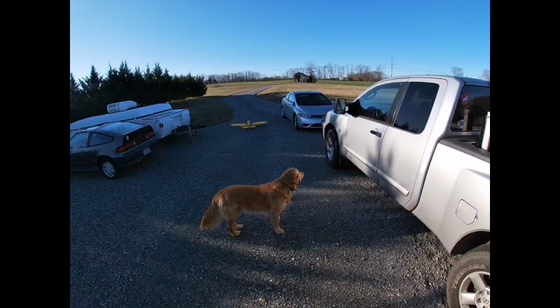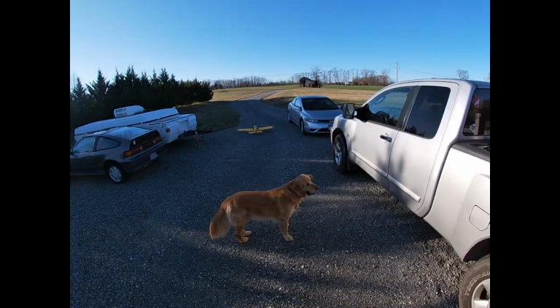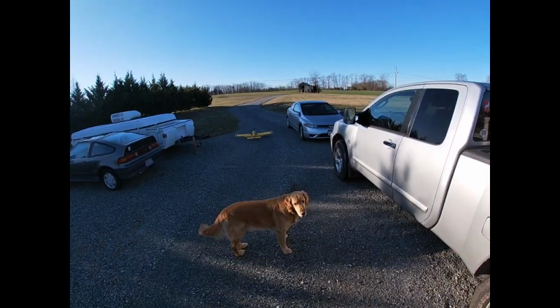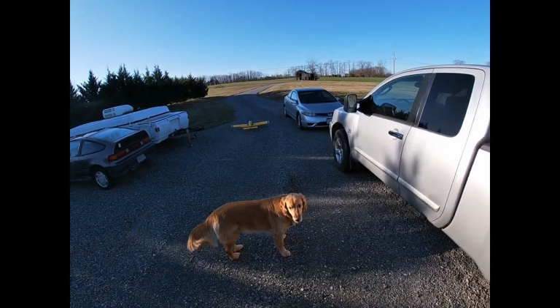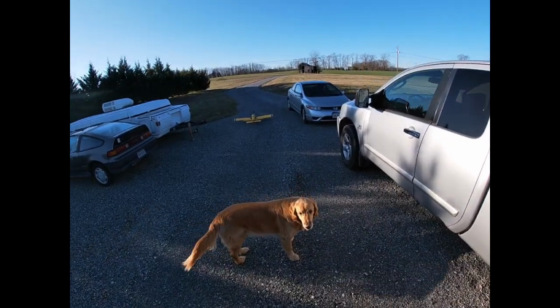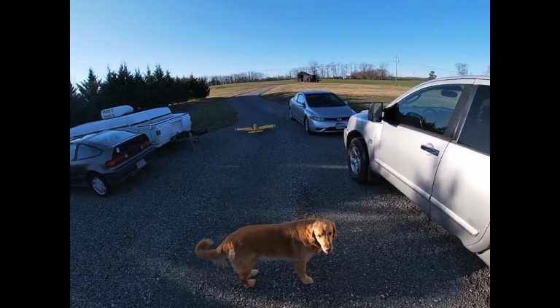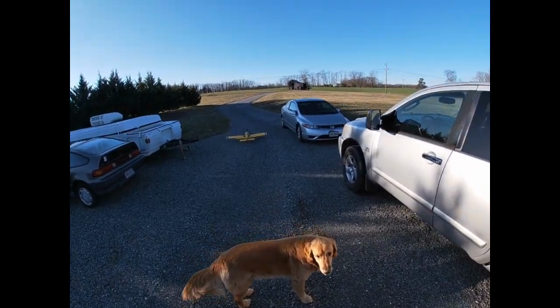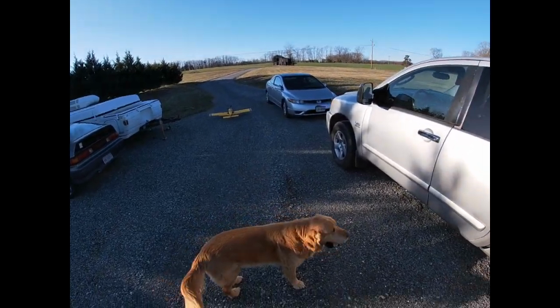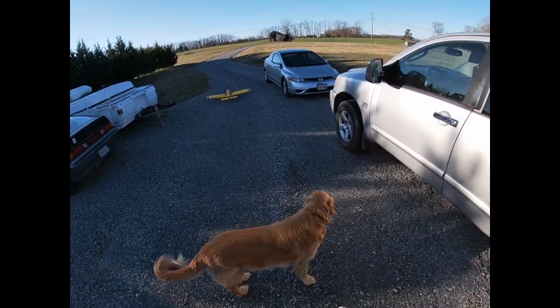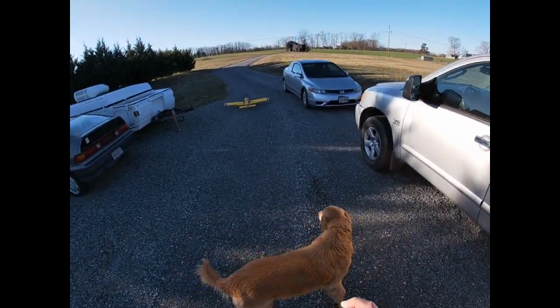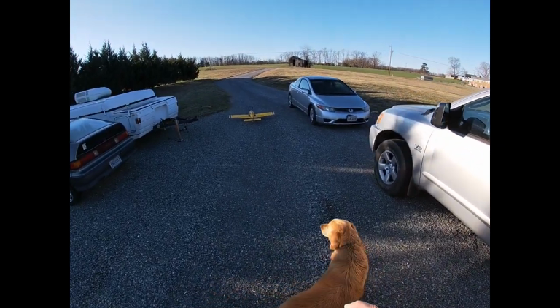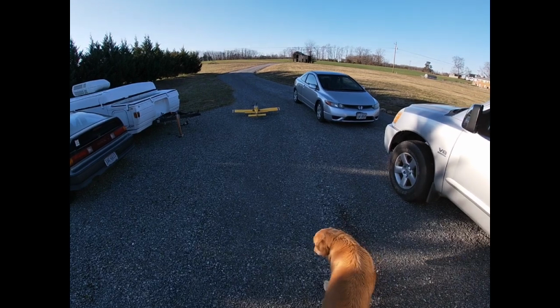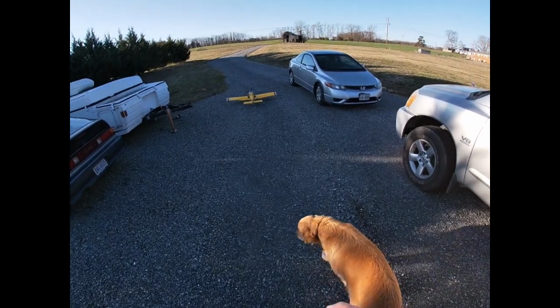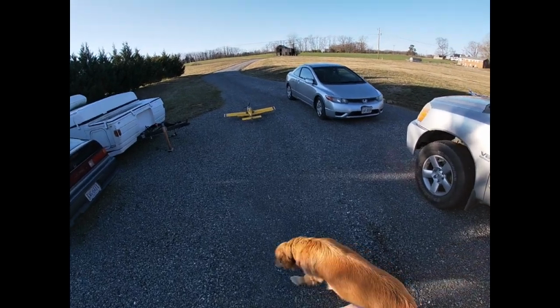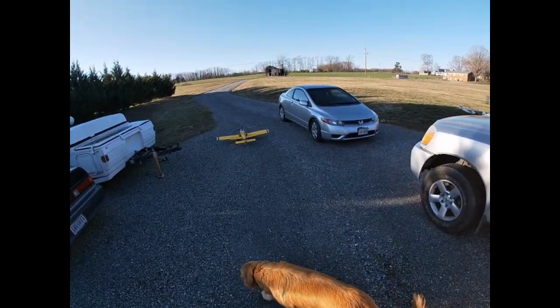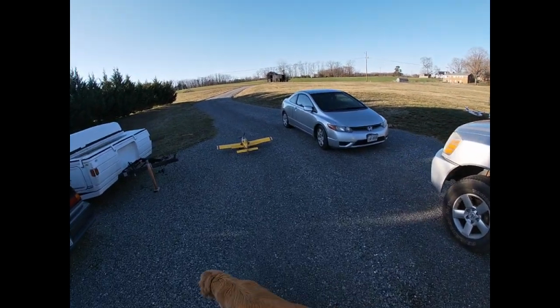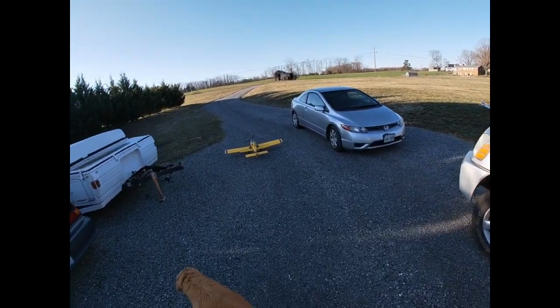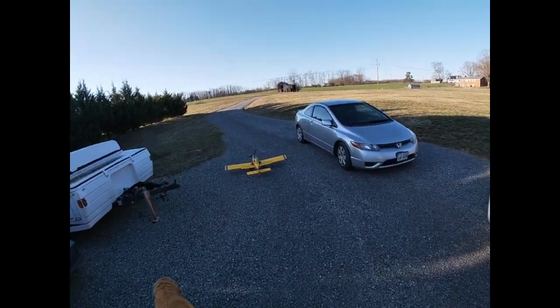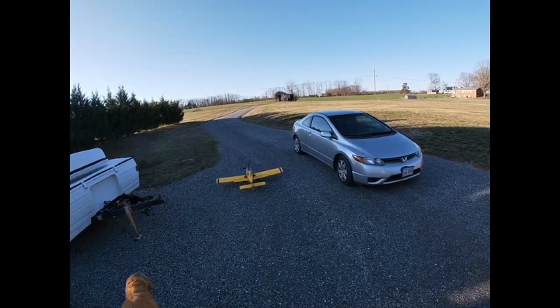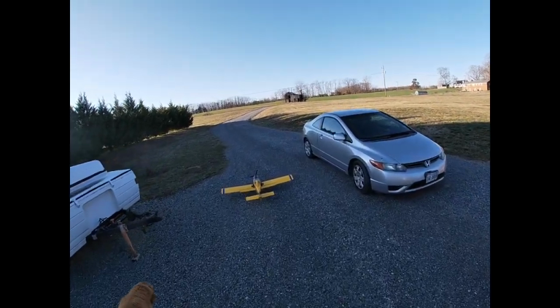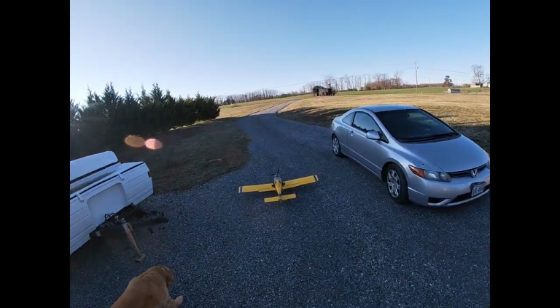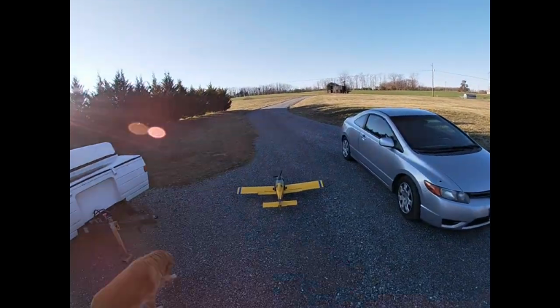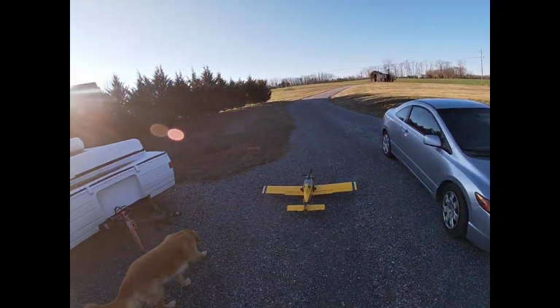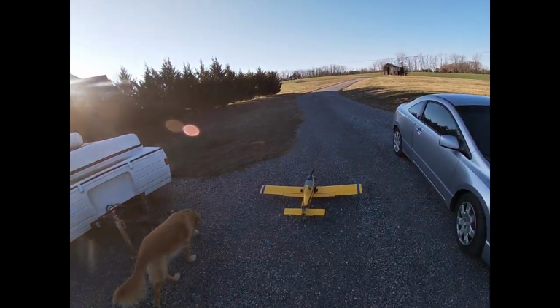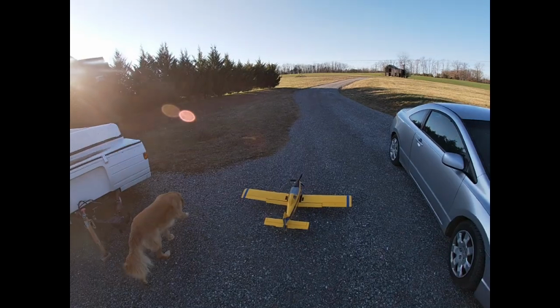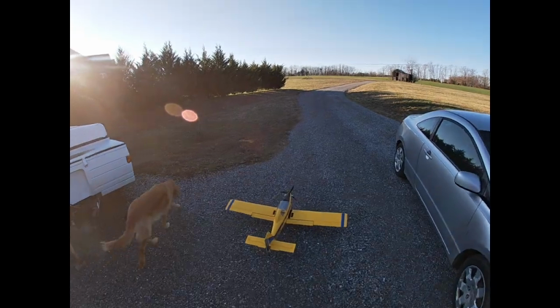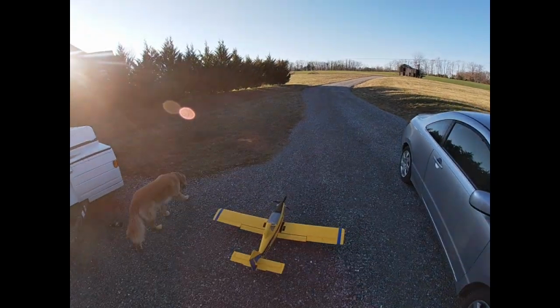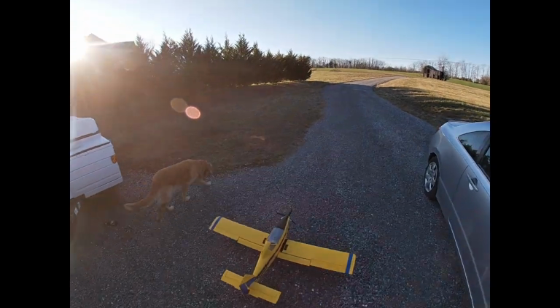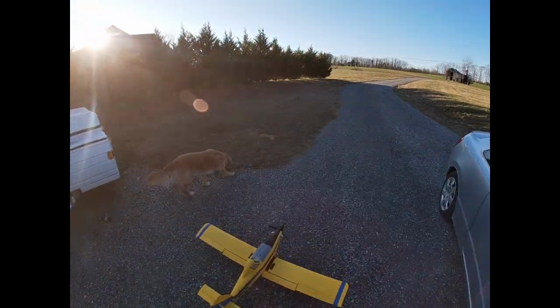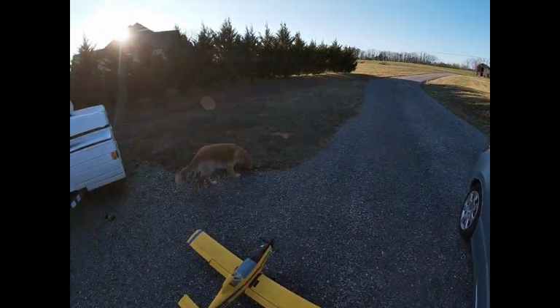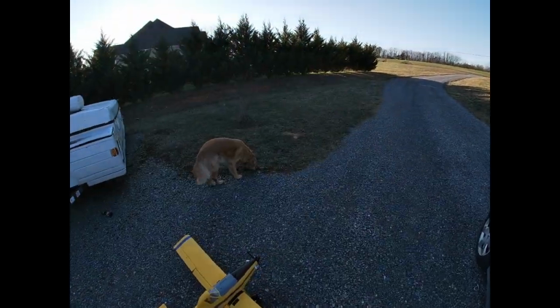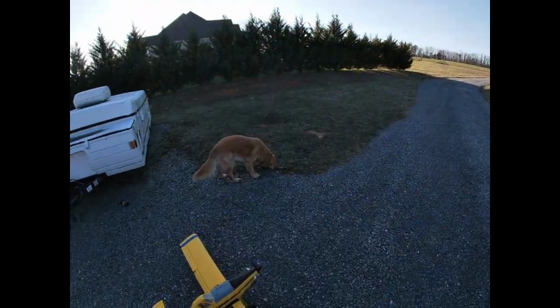Today me and Coda are going to fly the Air Tractor. I've had it for three or four days, maybe 10 flights or so, and I really love this plane.